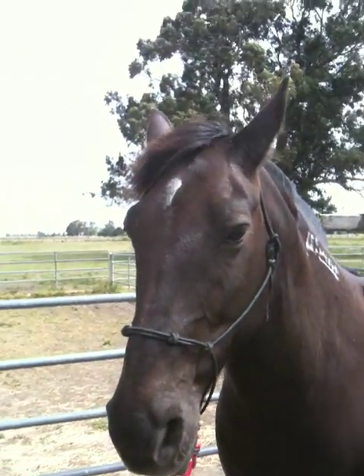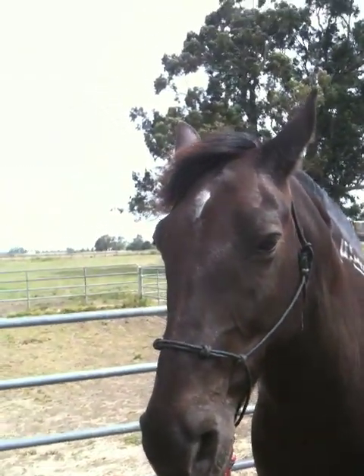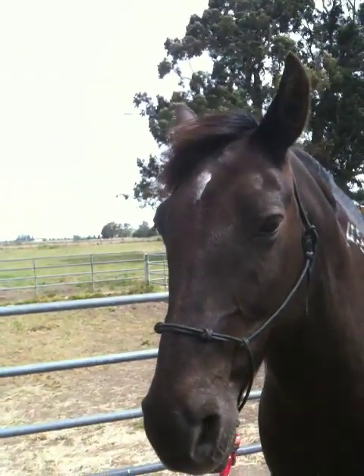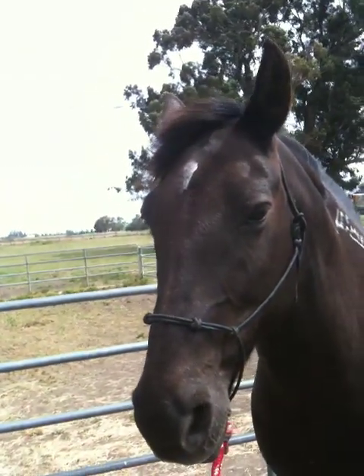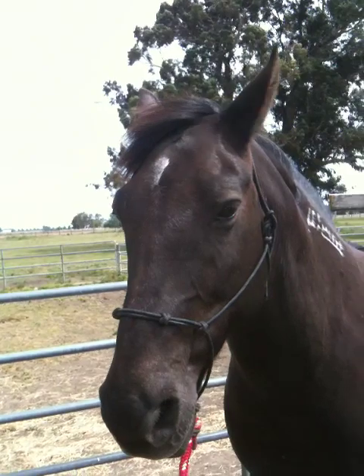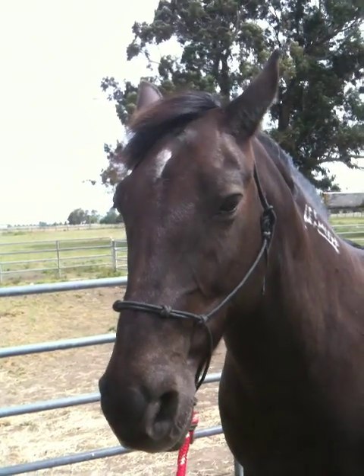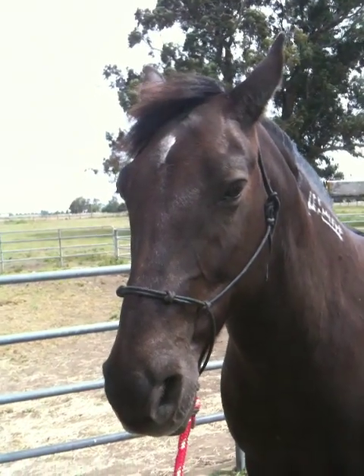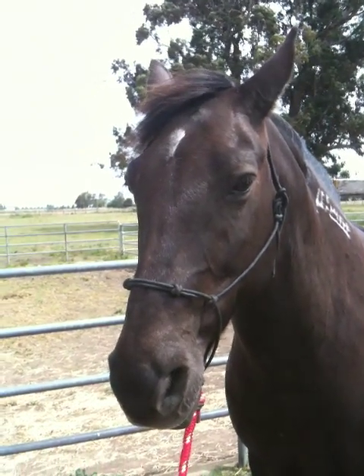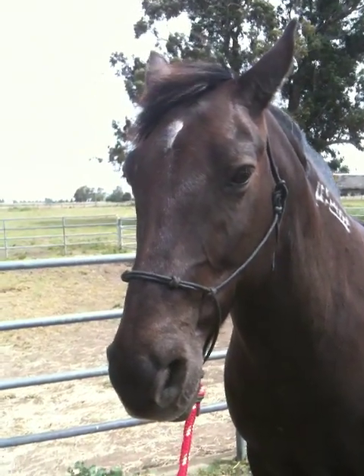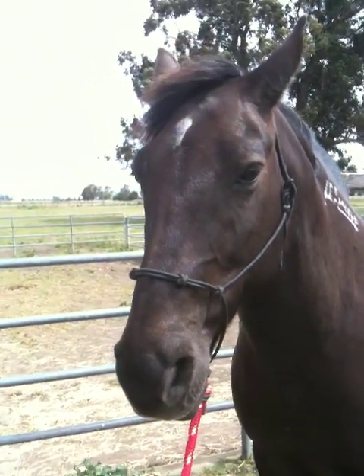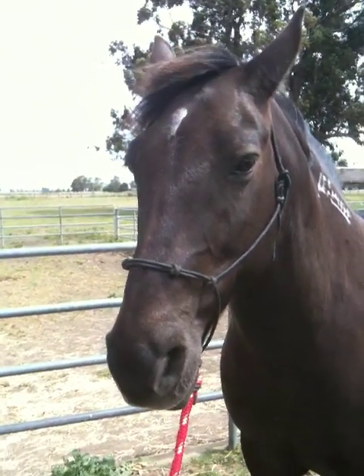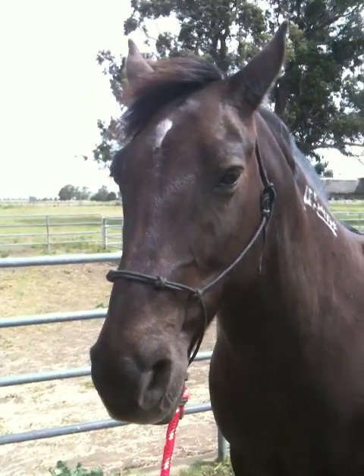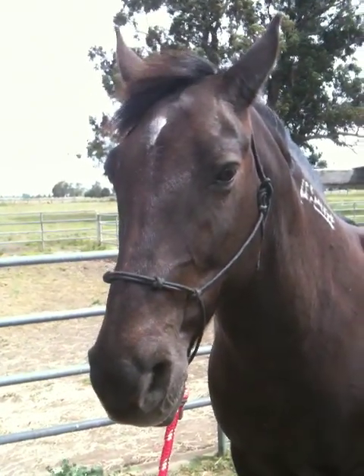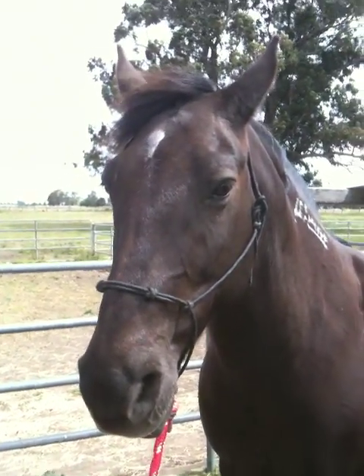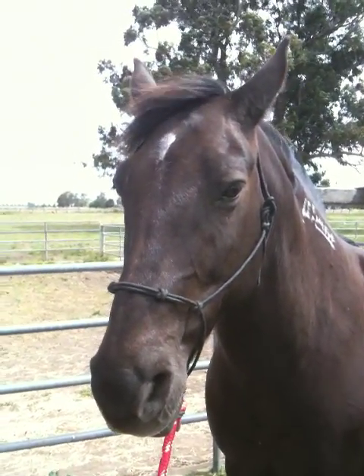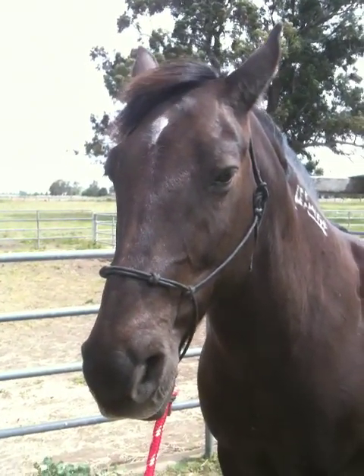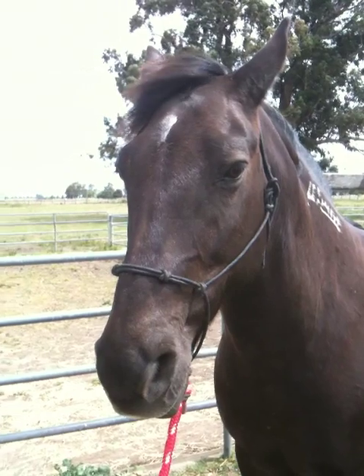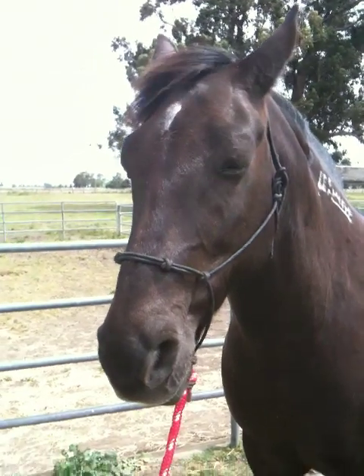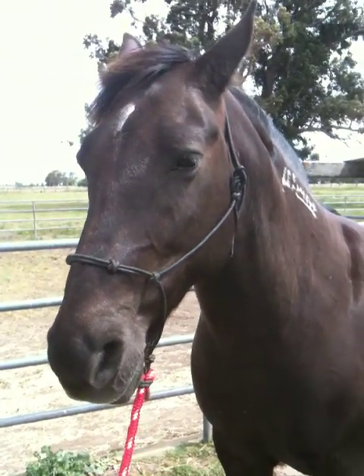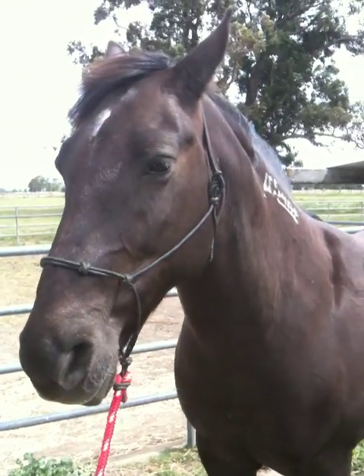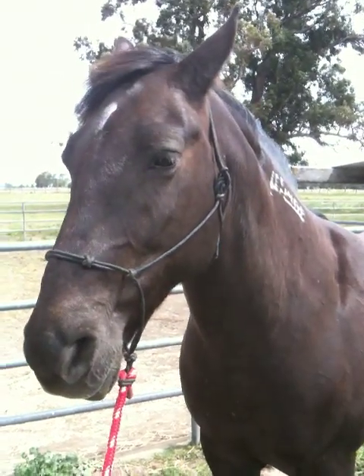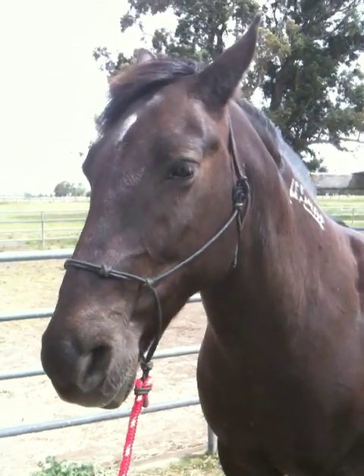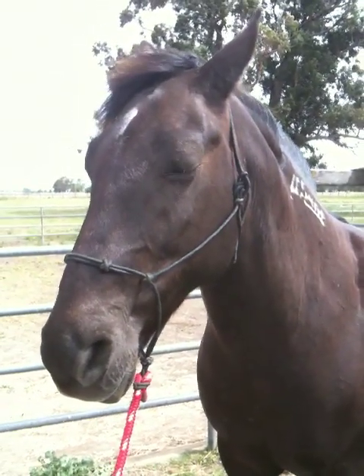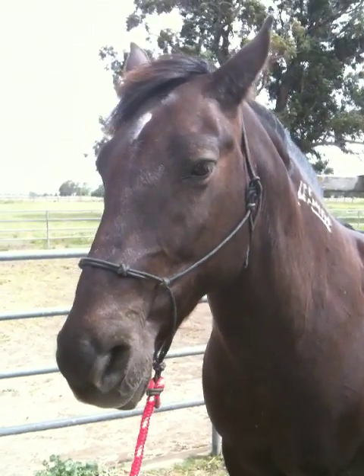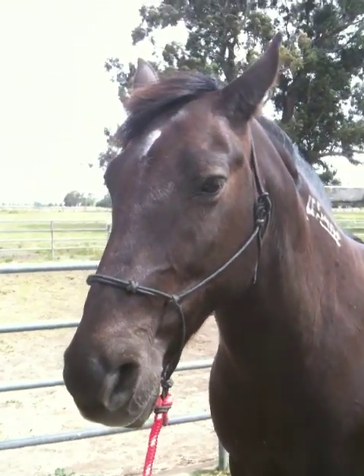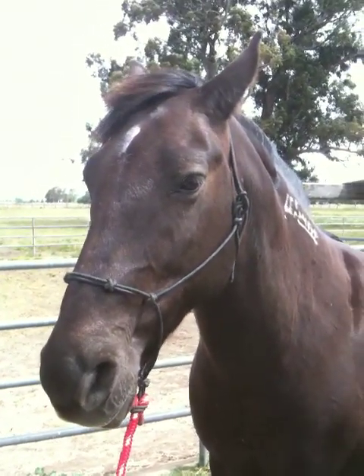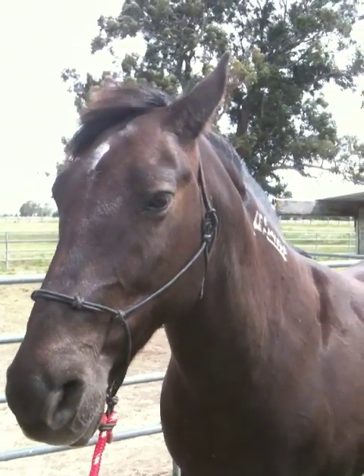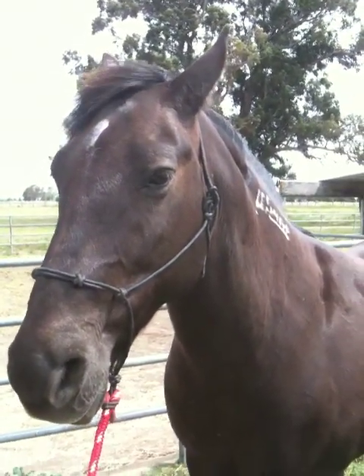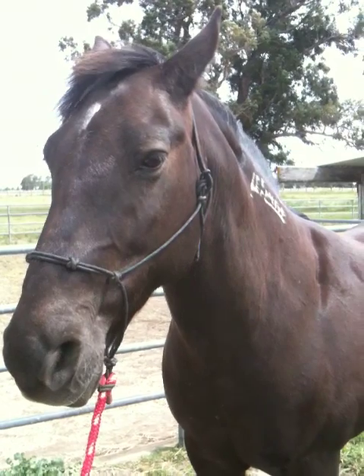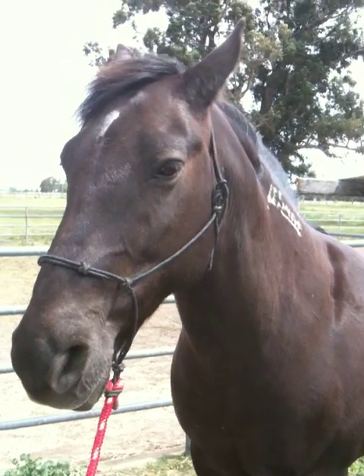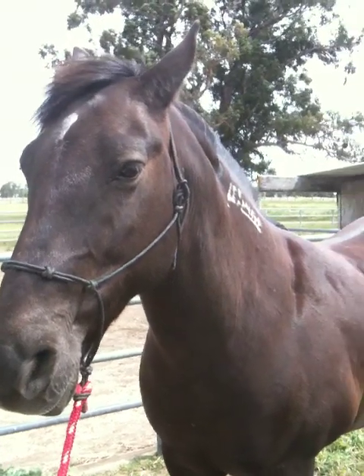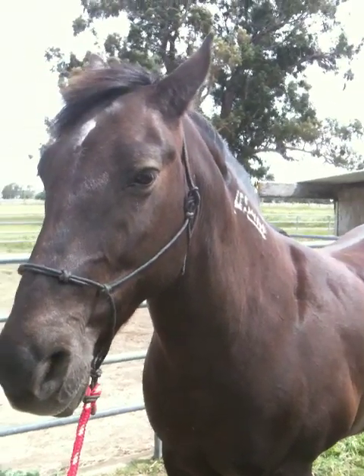The wind's blowing out here today. I've got the horse tied up and the wind is making them nervous. The other horses are acting a little spooky. Anytime you get high winds, horses are going to get a little more spooky, and that's just normal horse stuff.